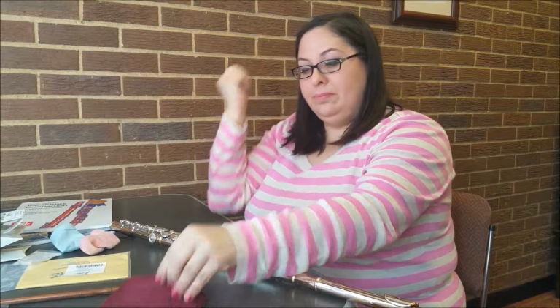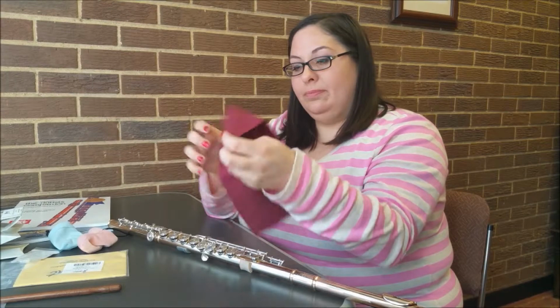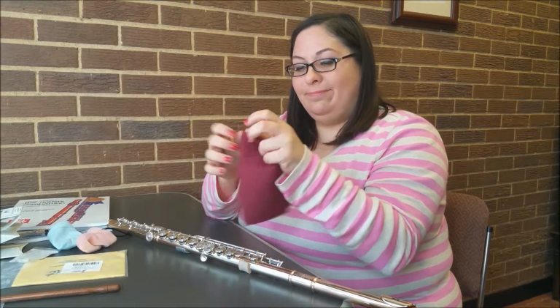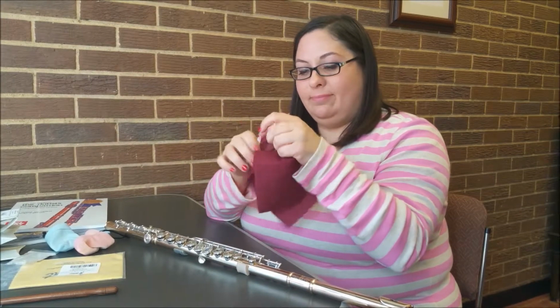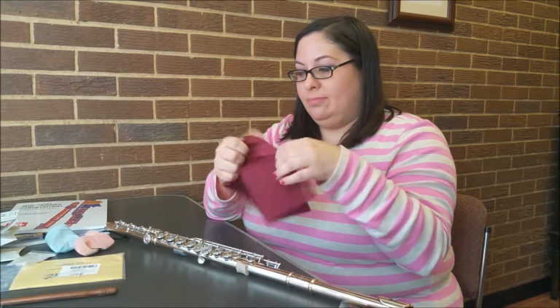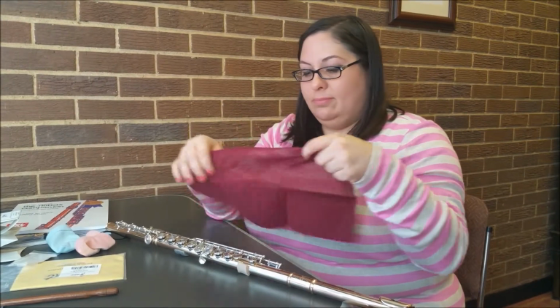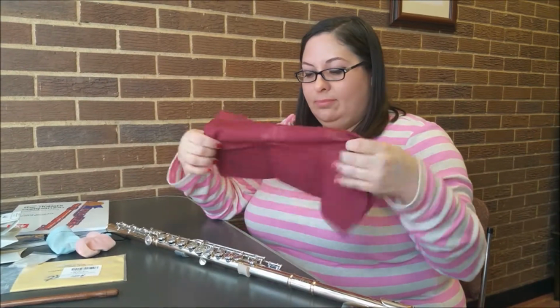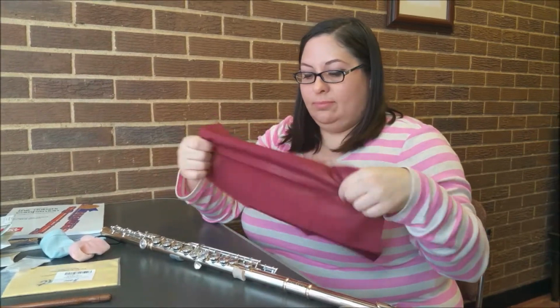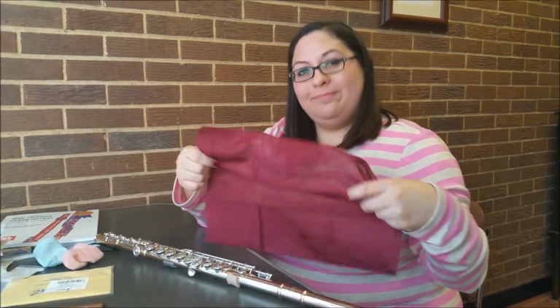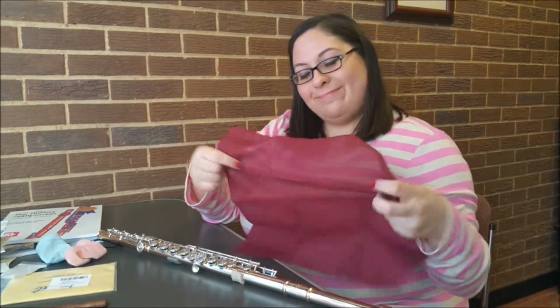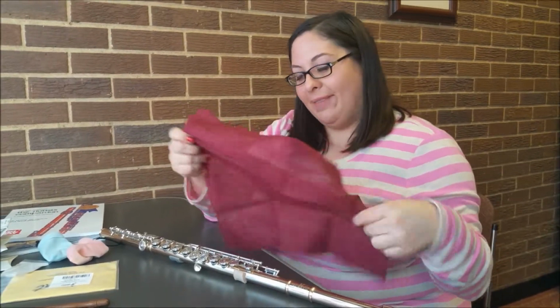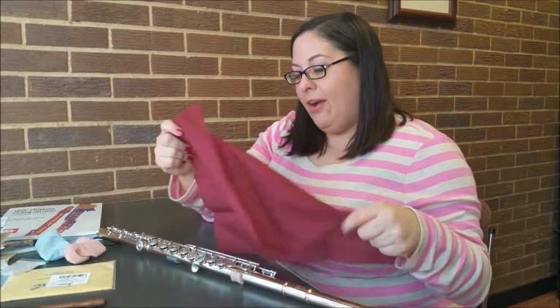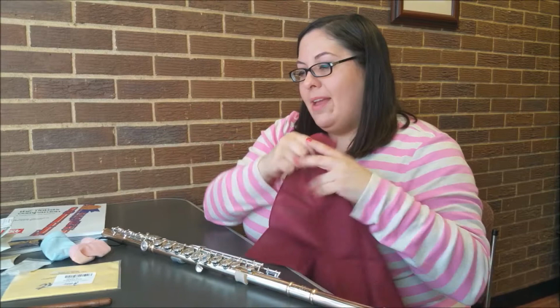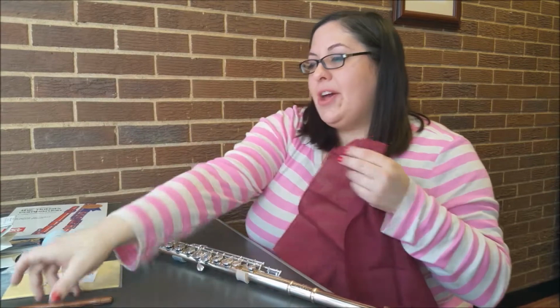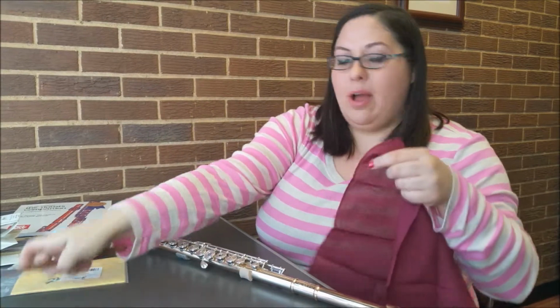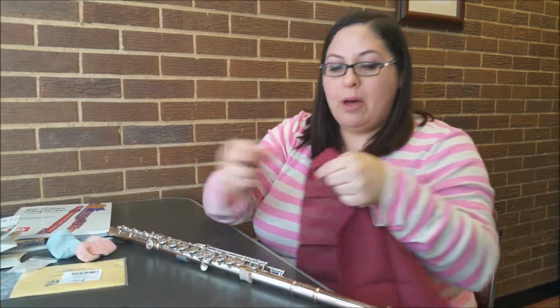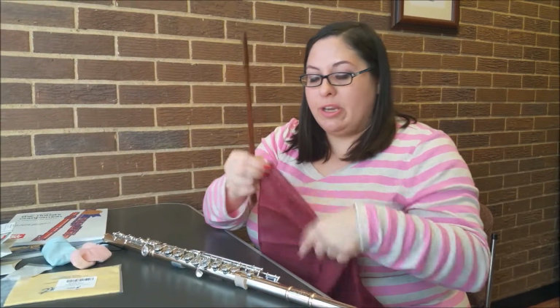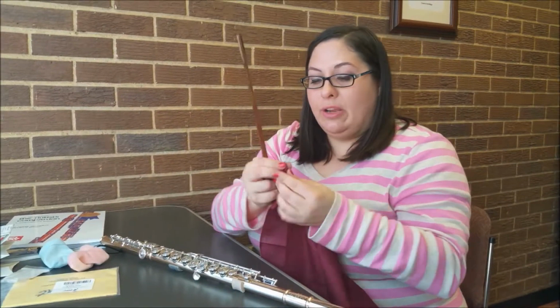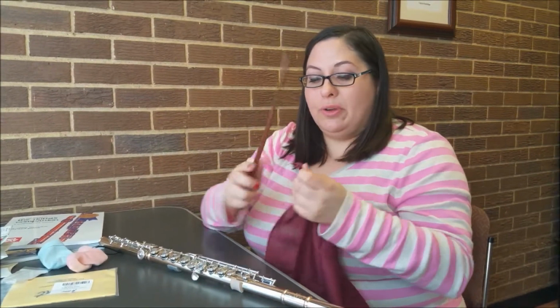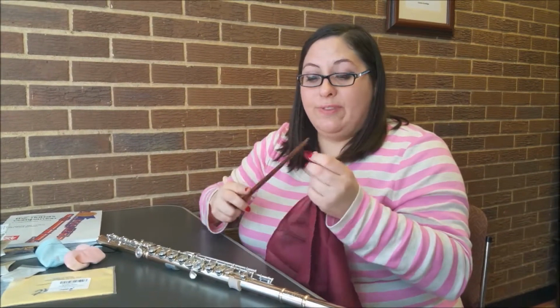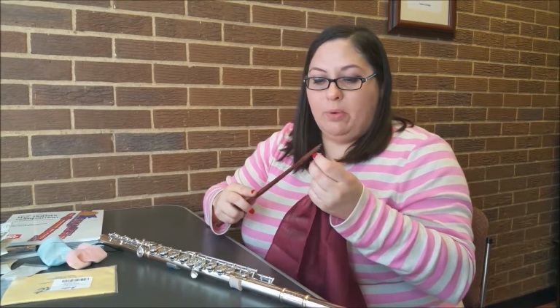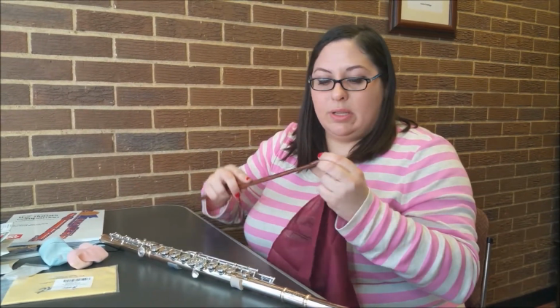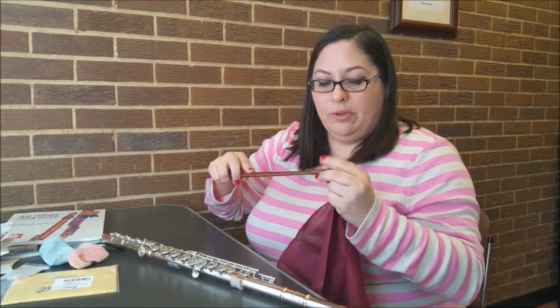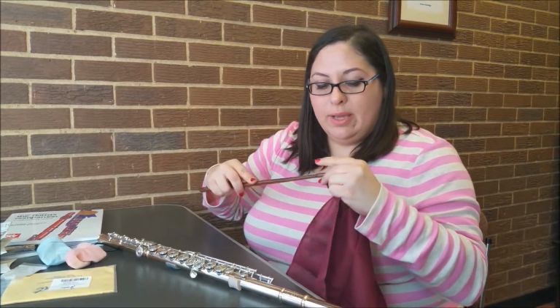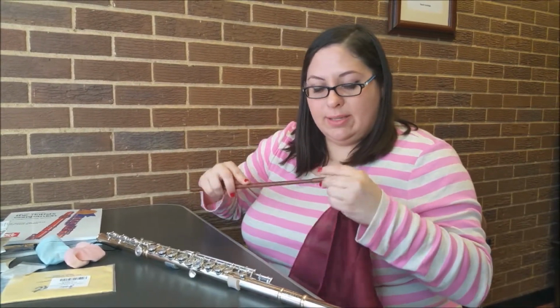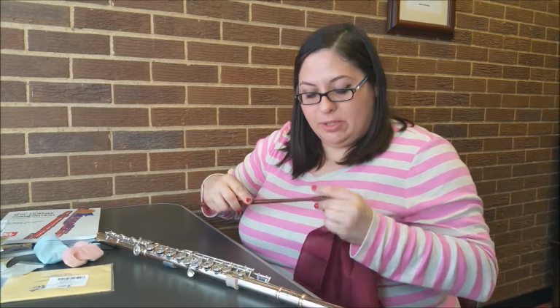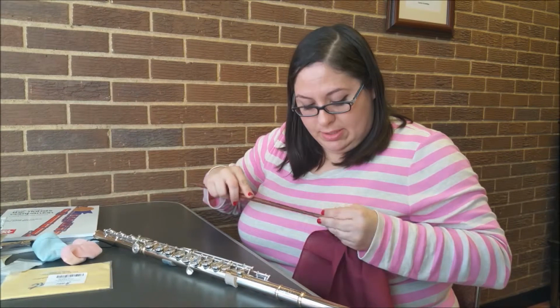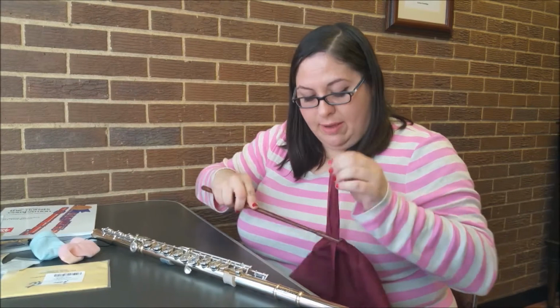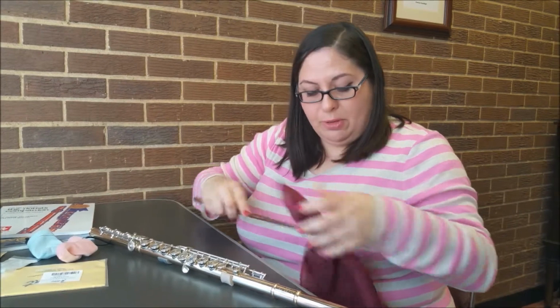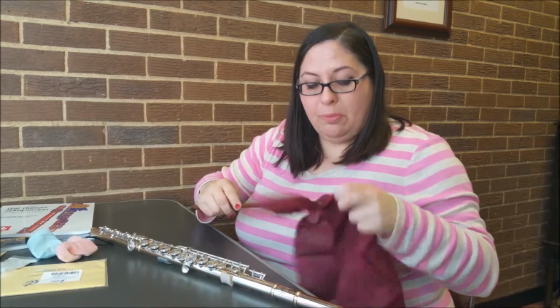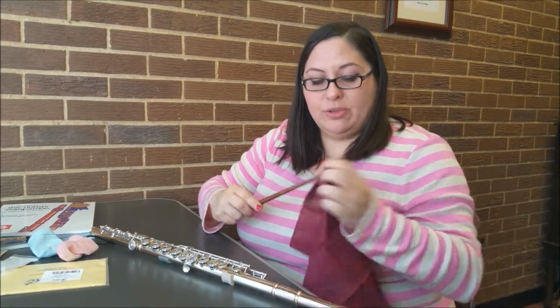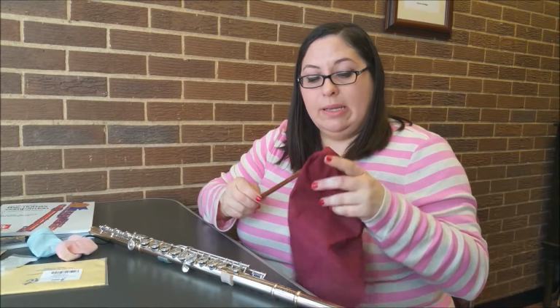I have Jennifer Whitehead here to explain flute care. Polishing and cleaning your flute is very important. As I tell my students, every time you play you should clean it.